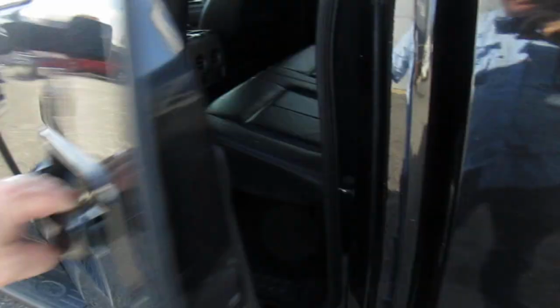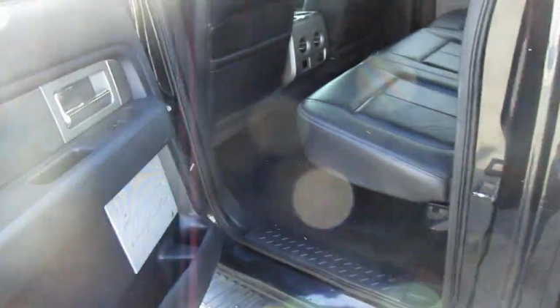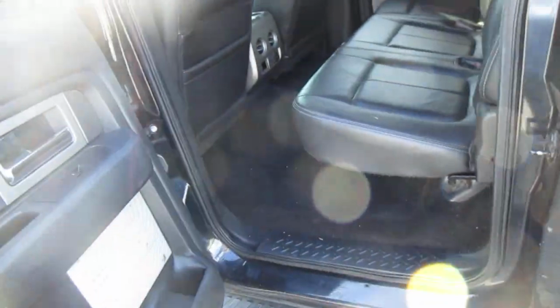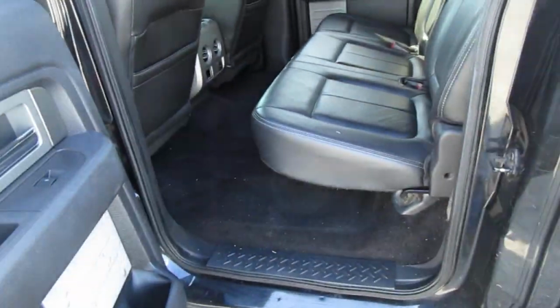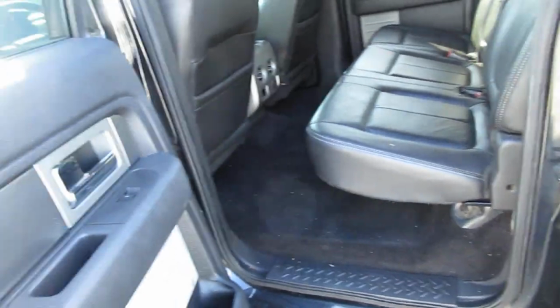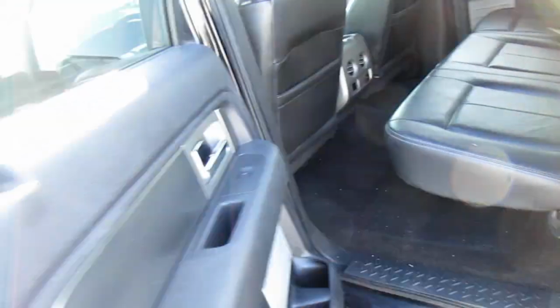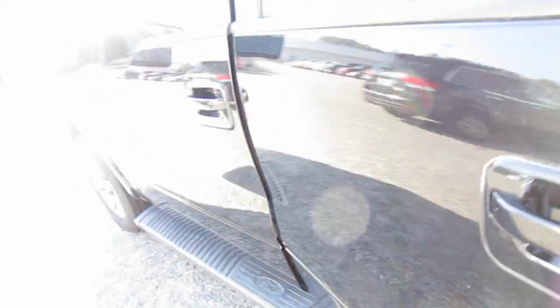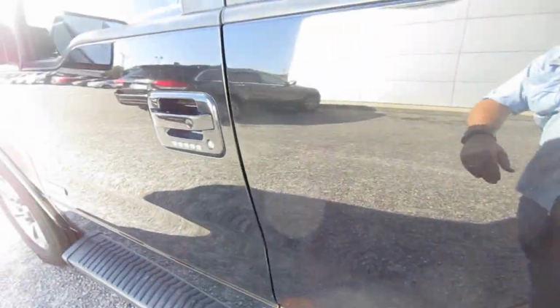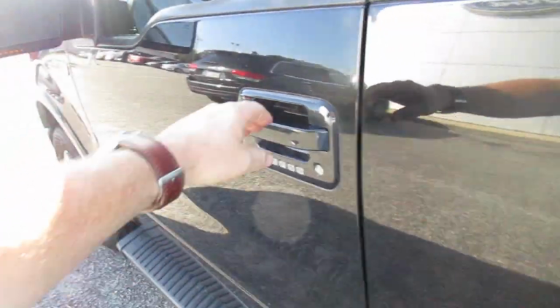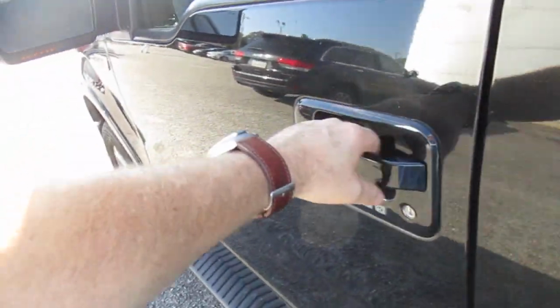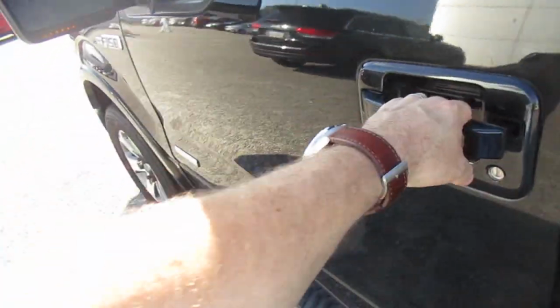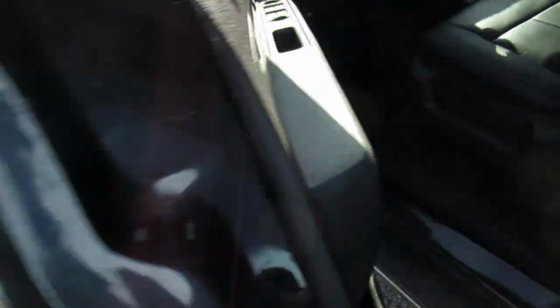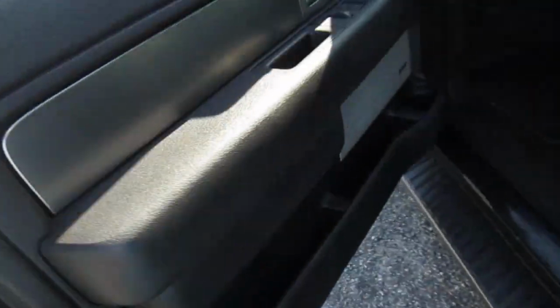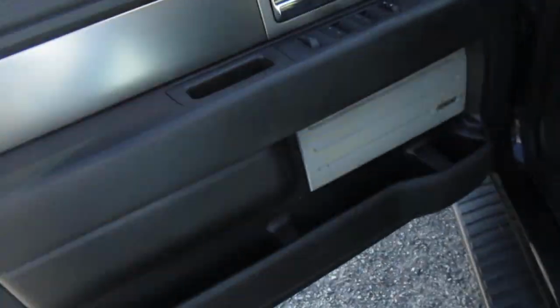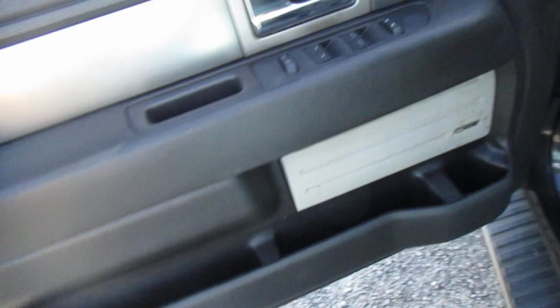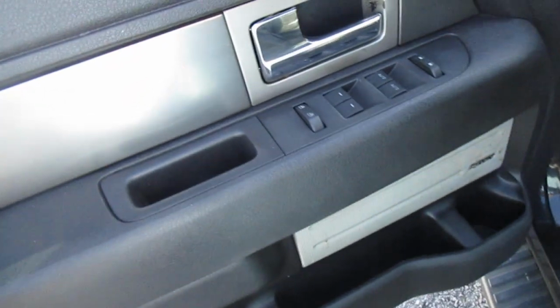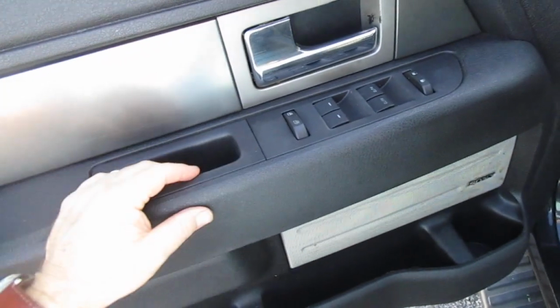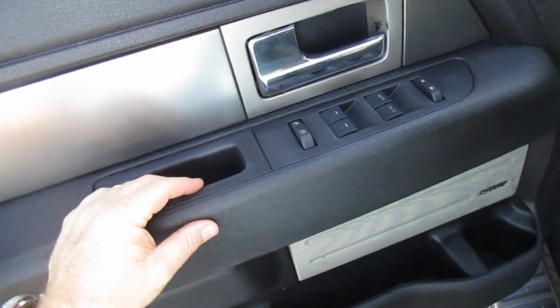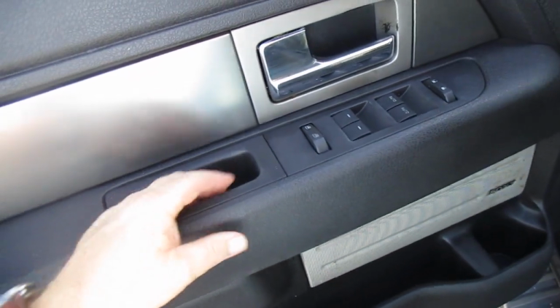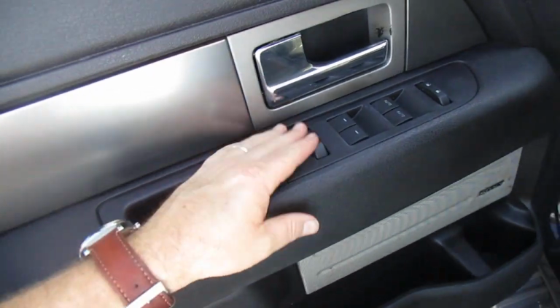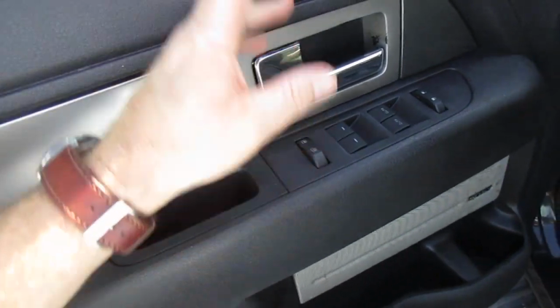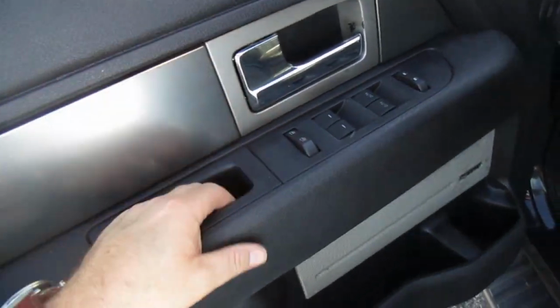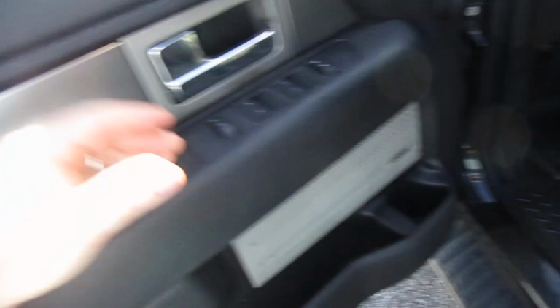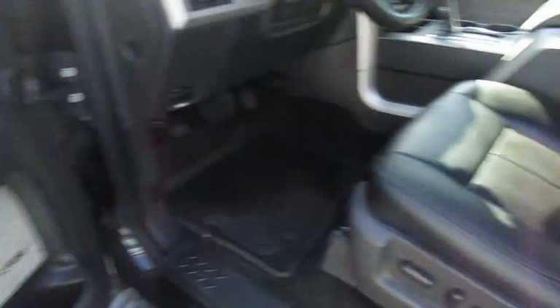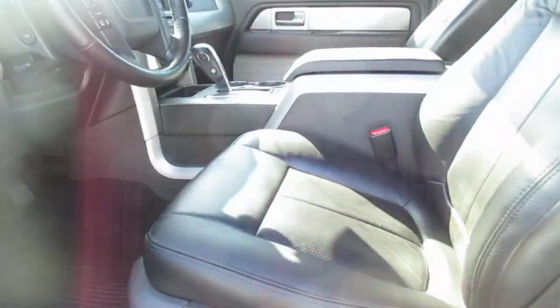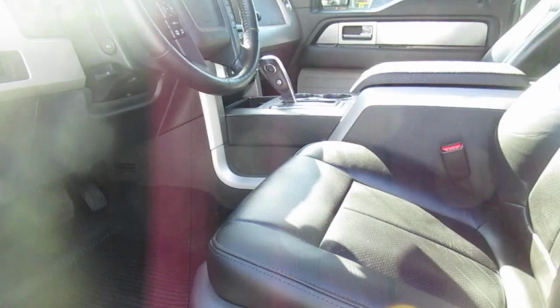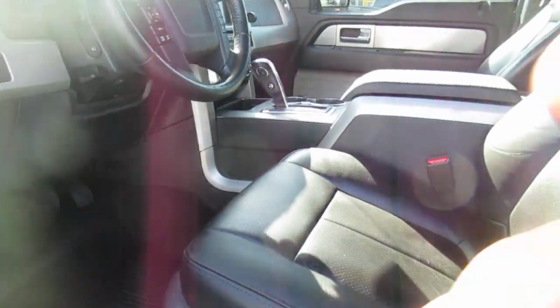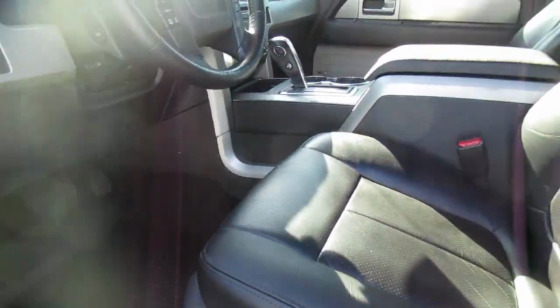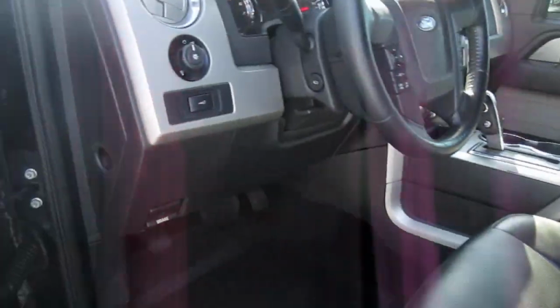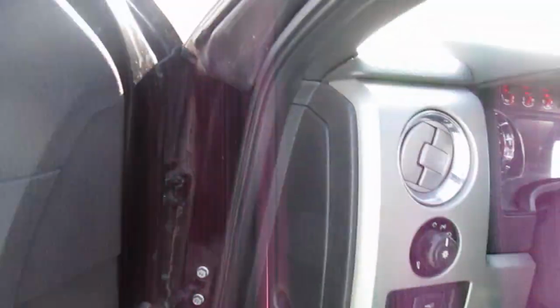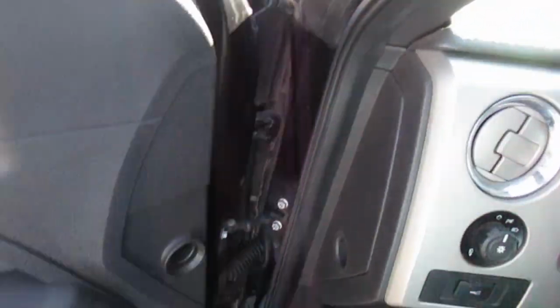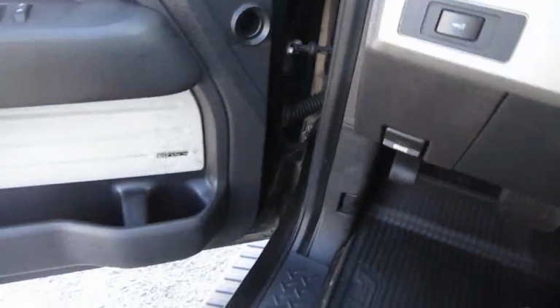Tinted windows also, black leather interior in nice shape. Keyless entry on the door, power windows, power door locks, child safety locks, mirrors on the door itself. Sony sound system, power seats with two-position memory seating.